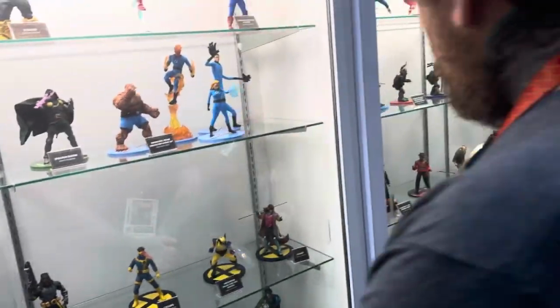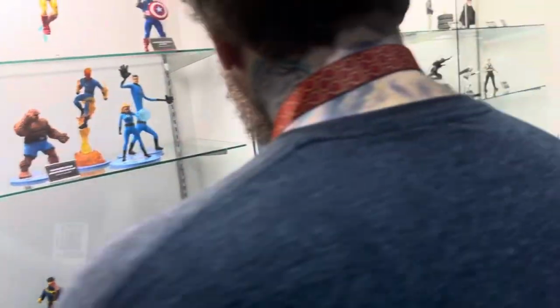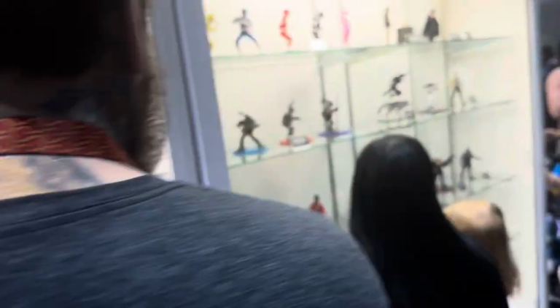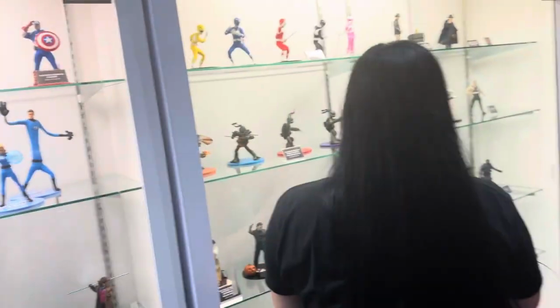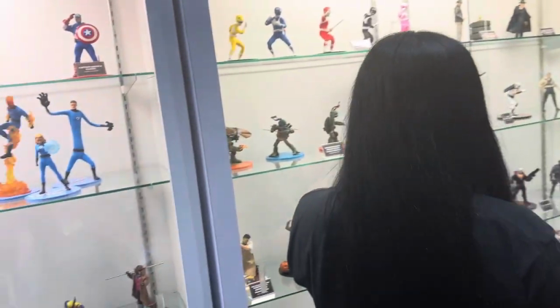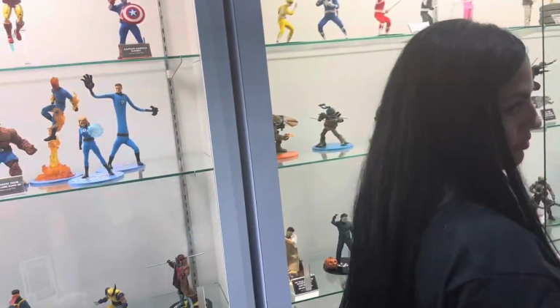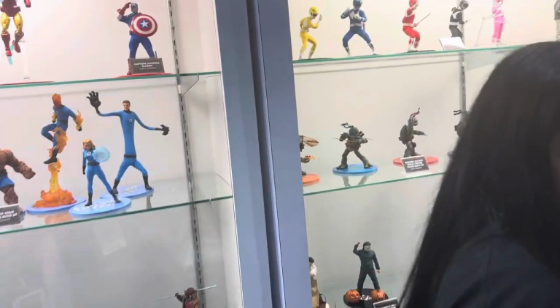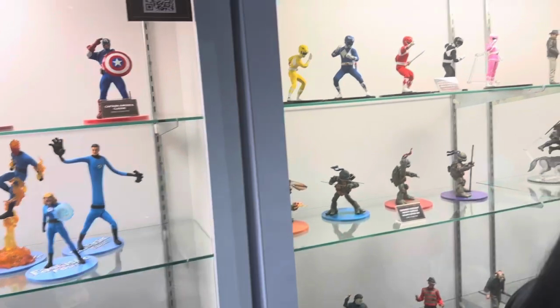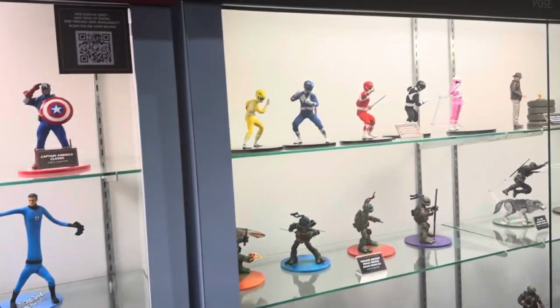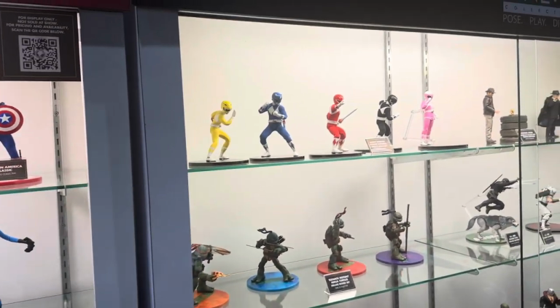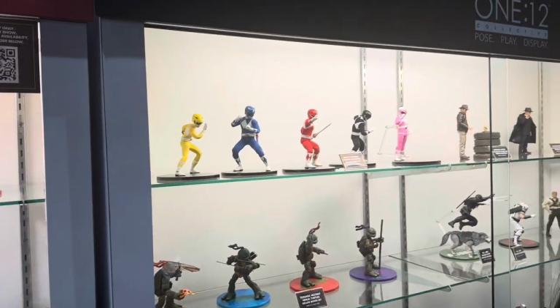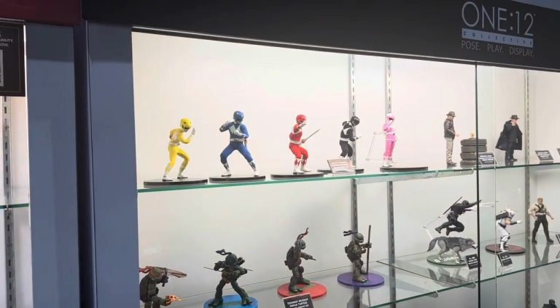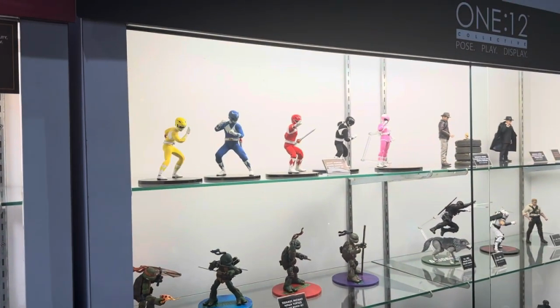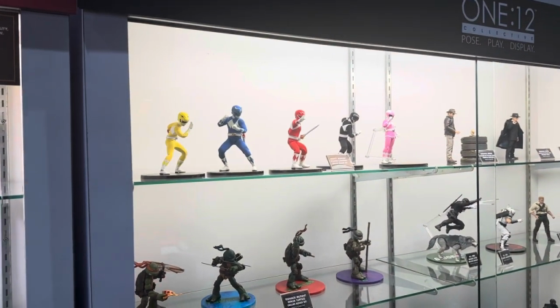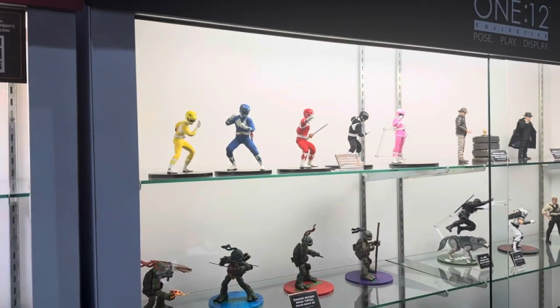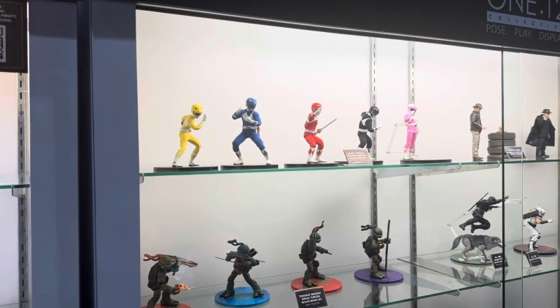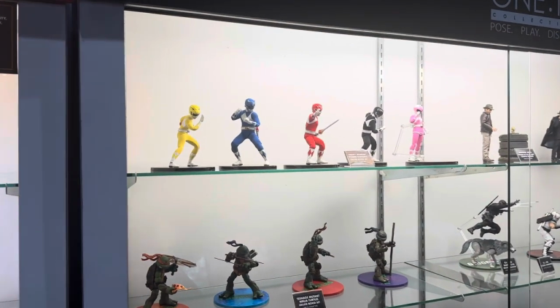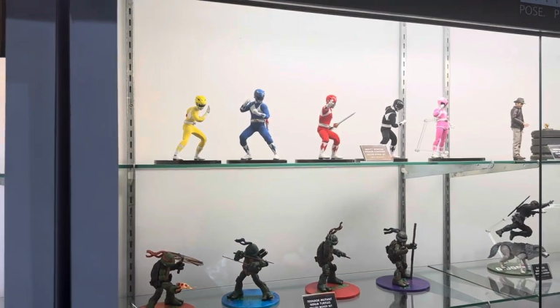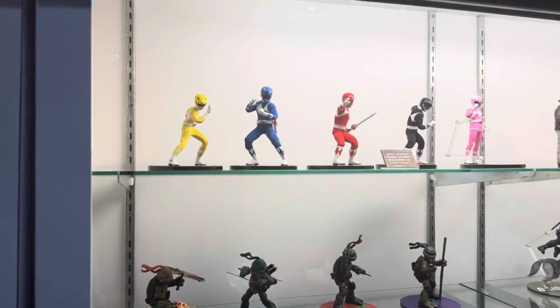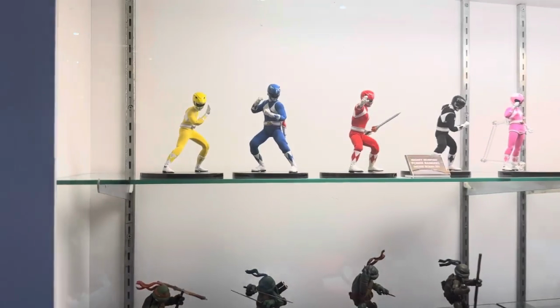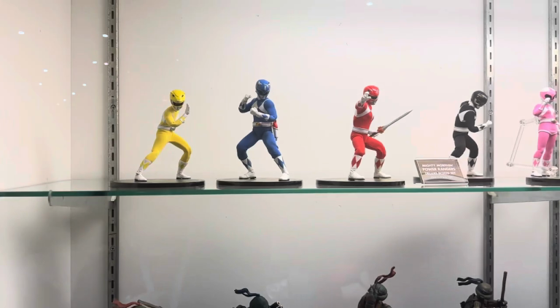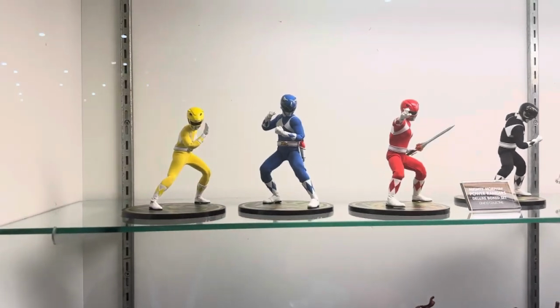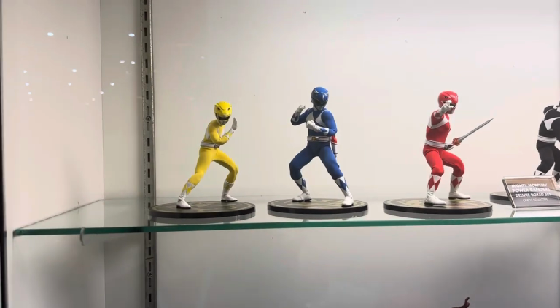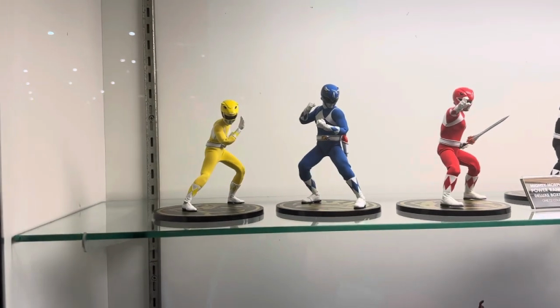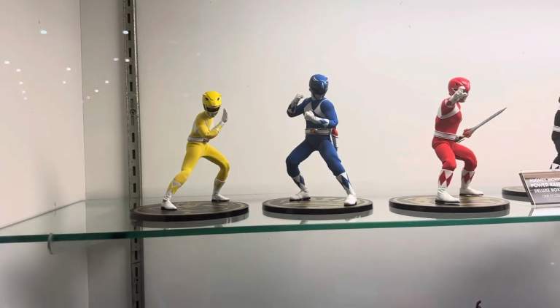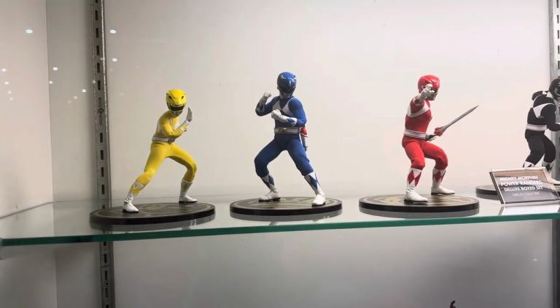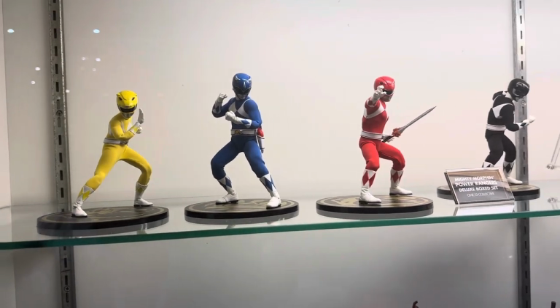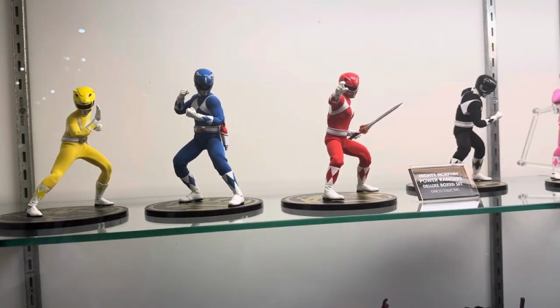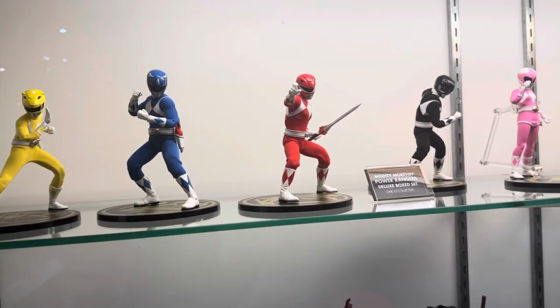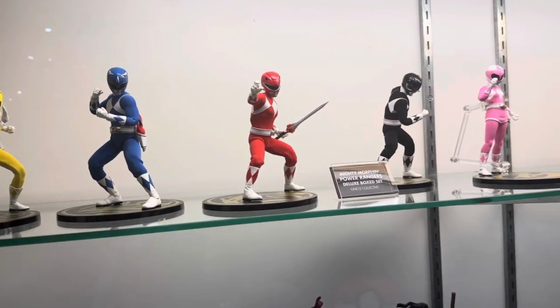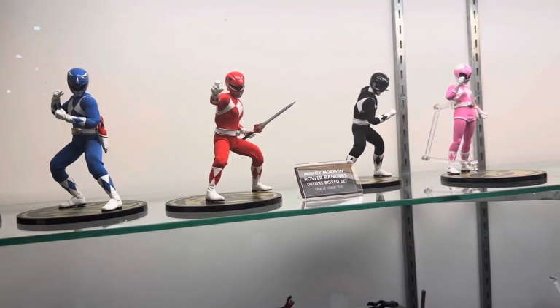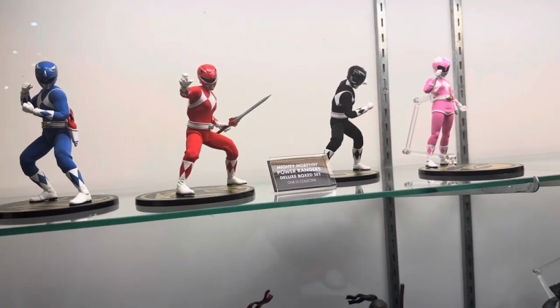So moving along here — our first look at the deluxe Power Rangers box set. I would buy that. It looks great.